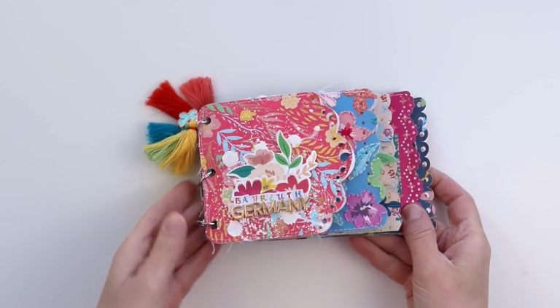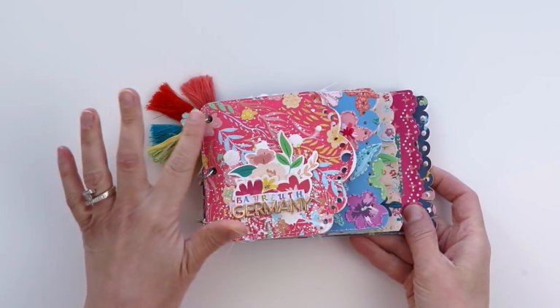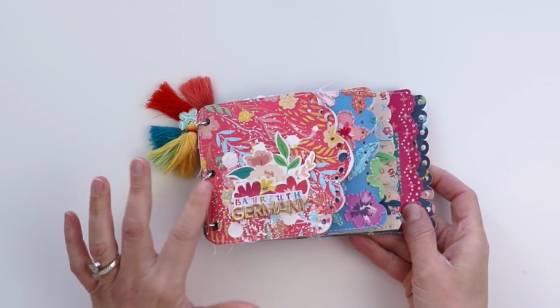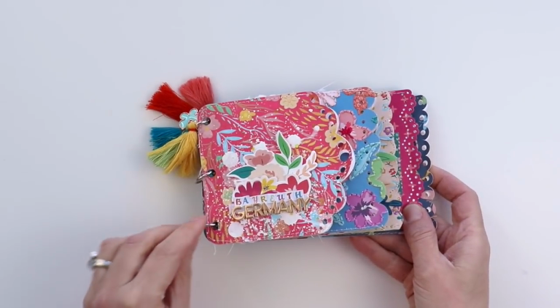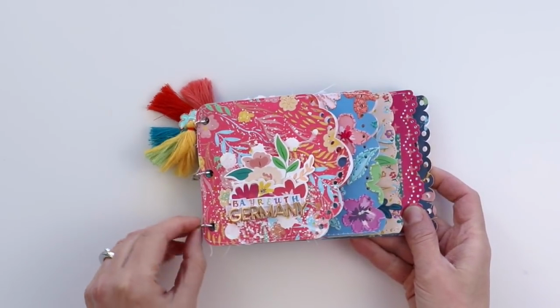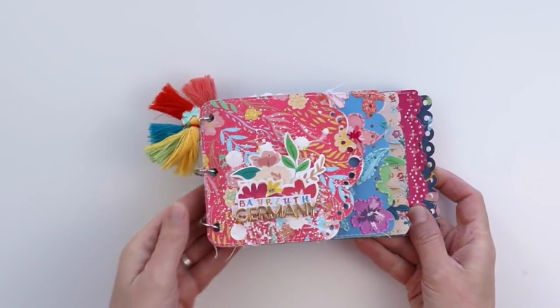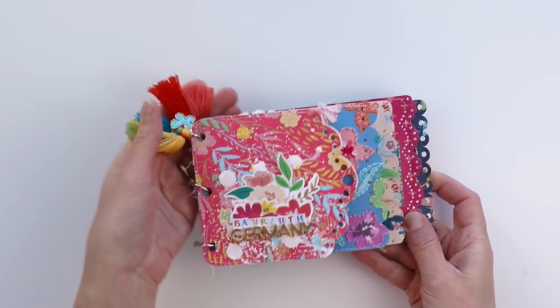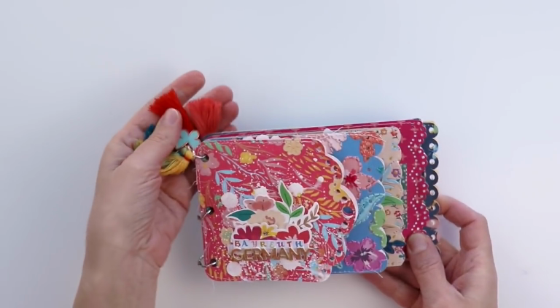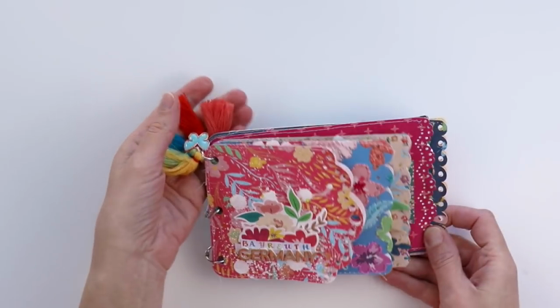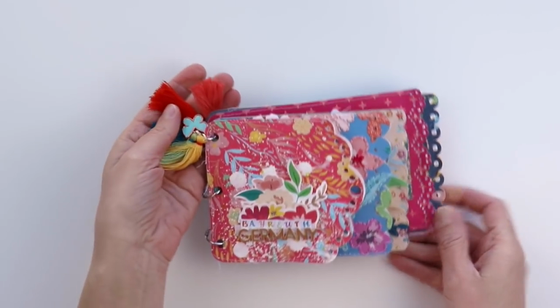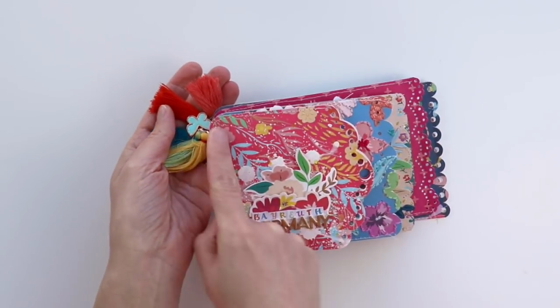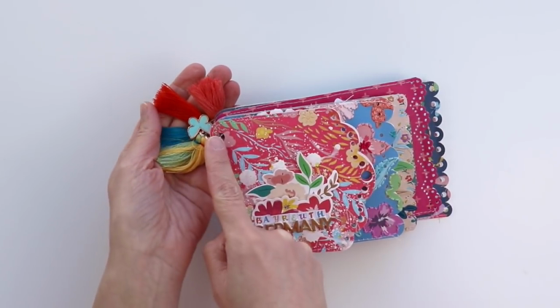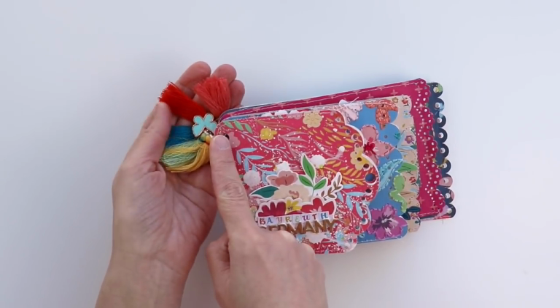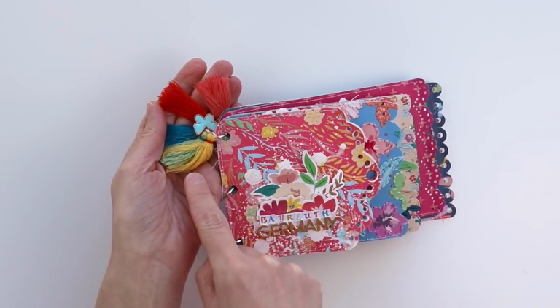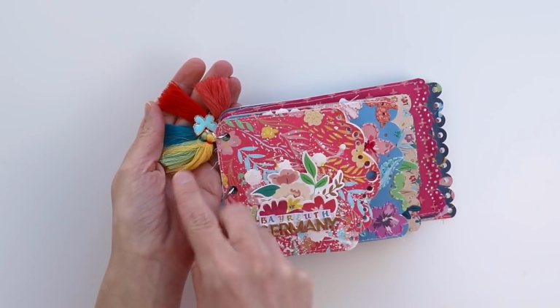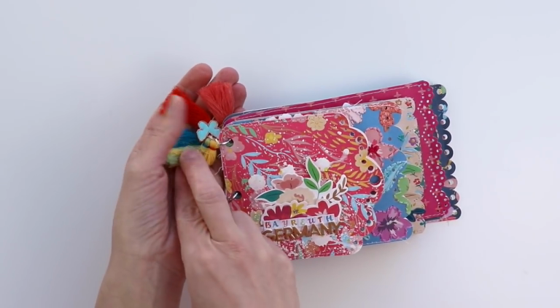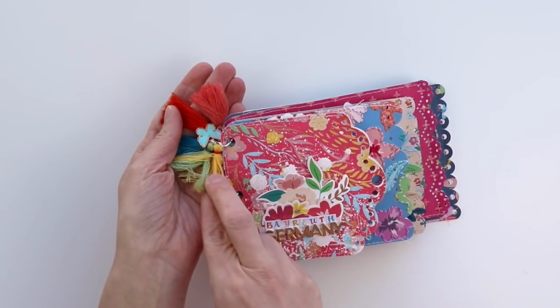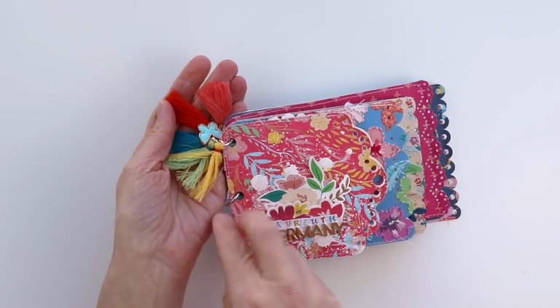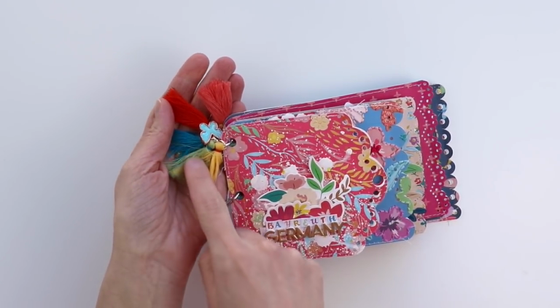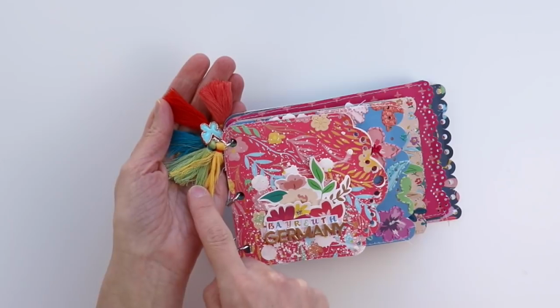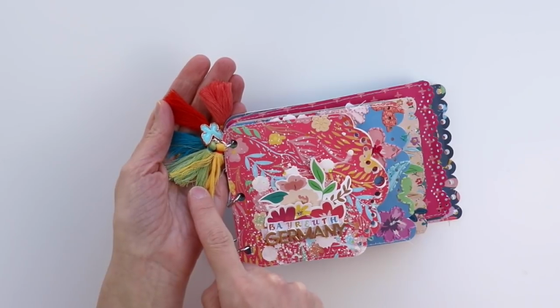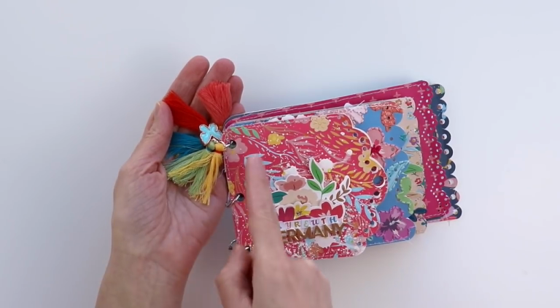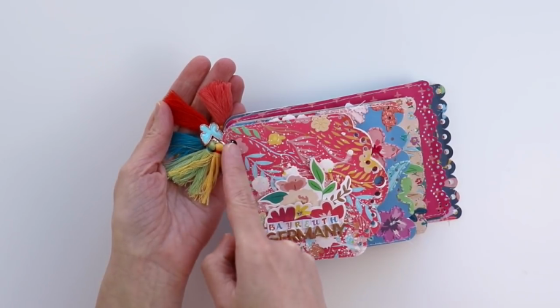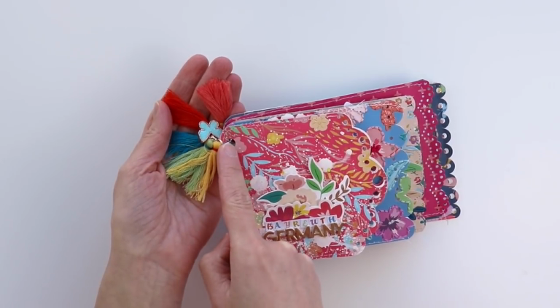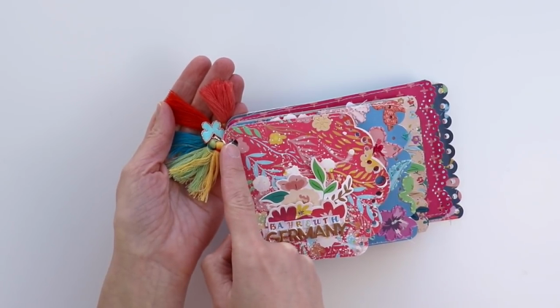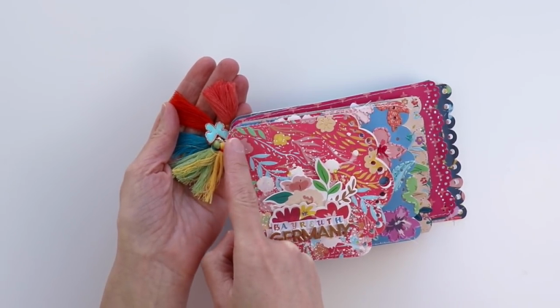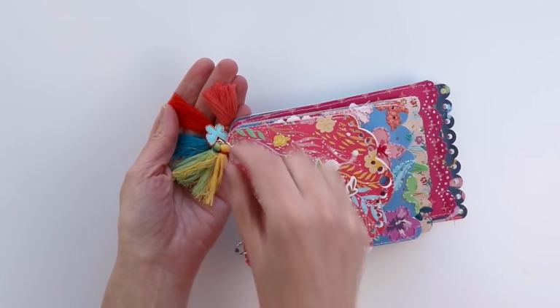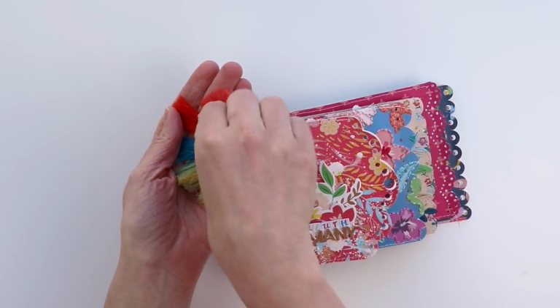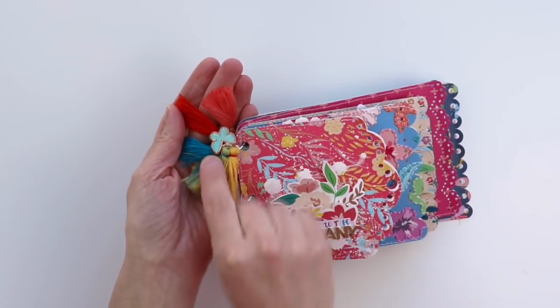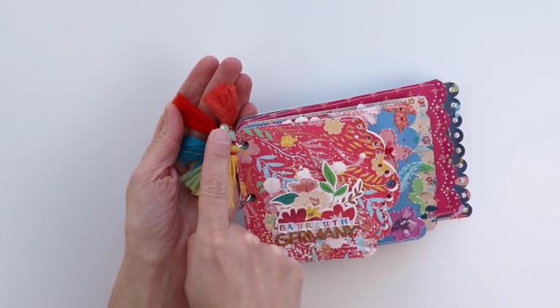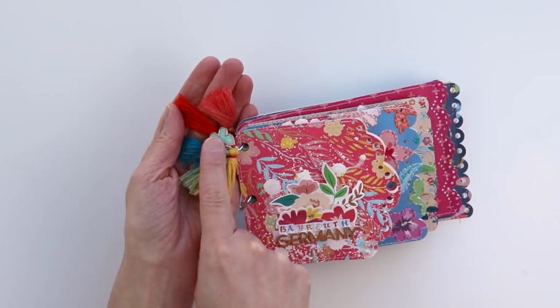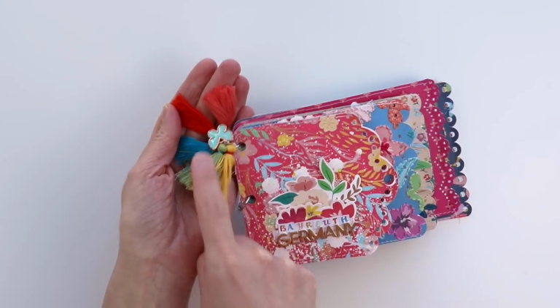There are three binder rings that hold the album together. On the top binder ring I took off the thread tassels from five of the paper clips and looped them onto the binder ring, and then also added one of the butterfly charms.